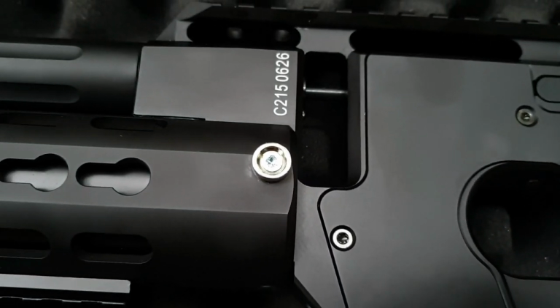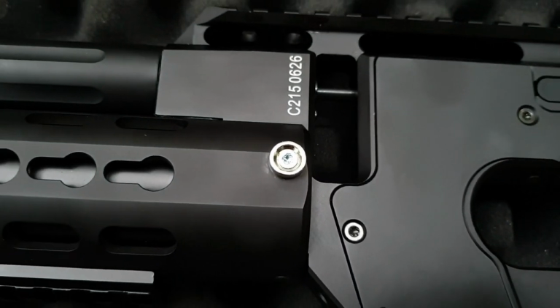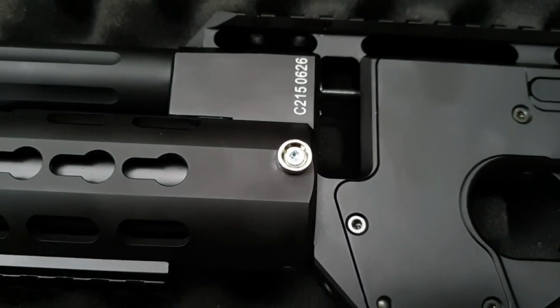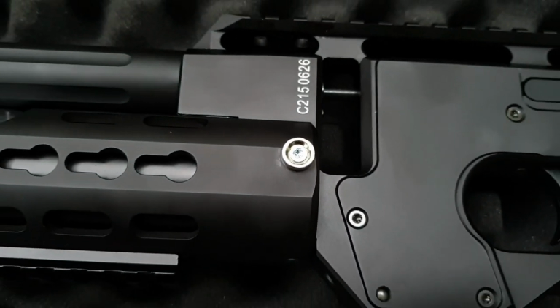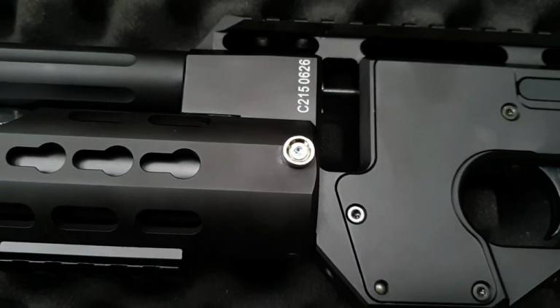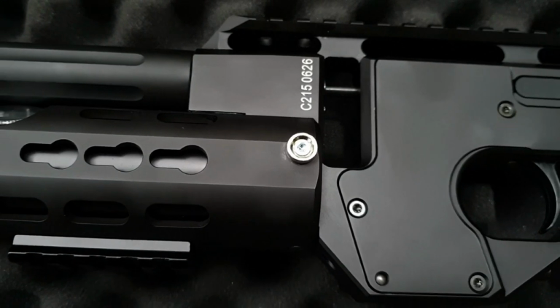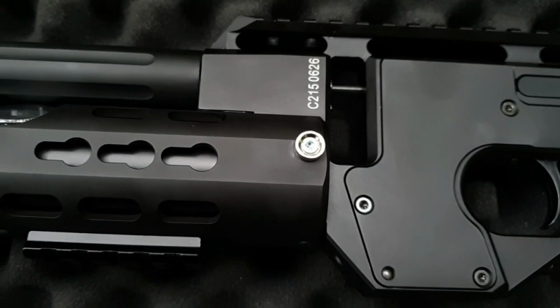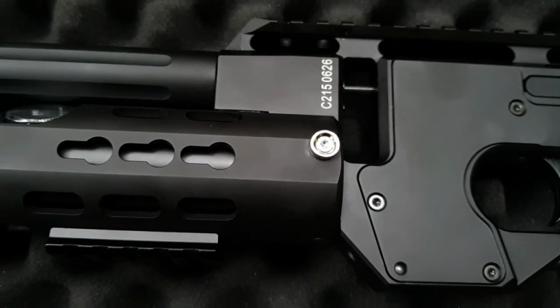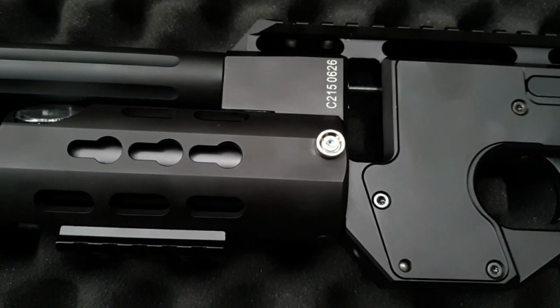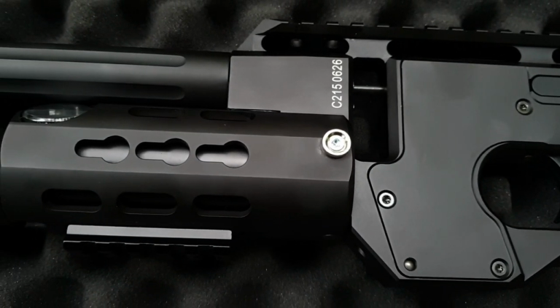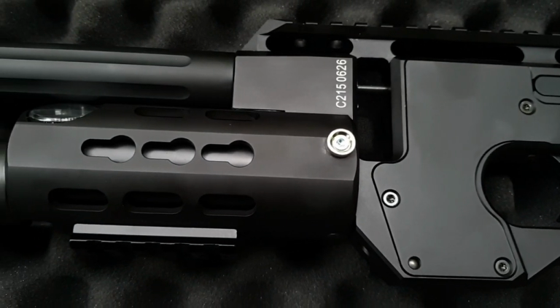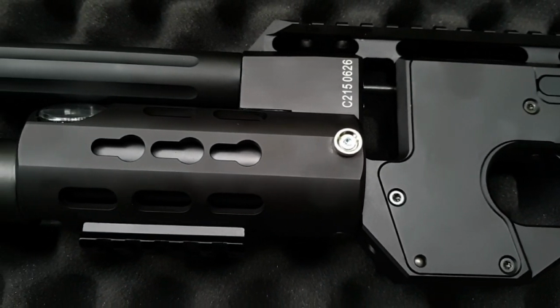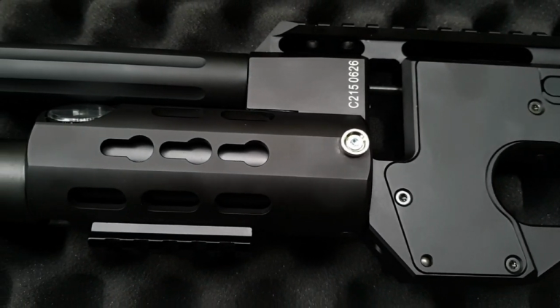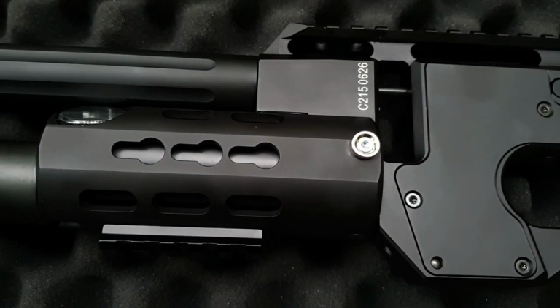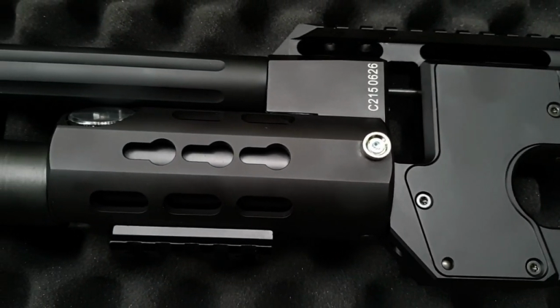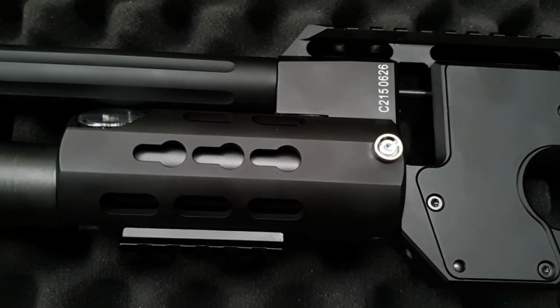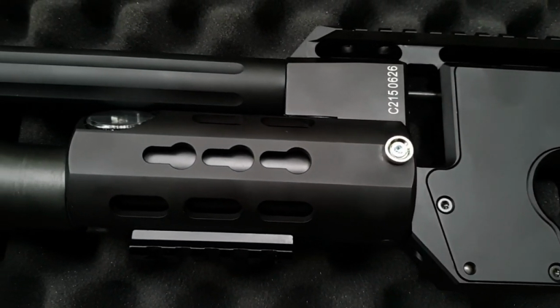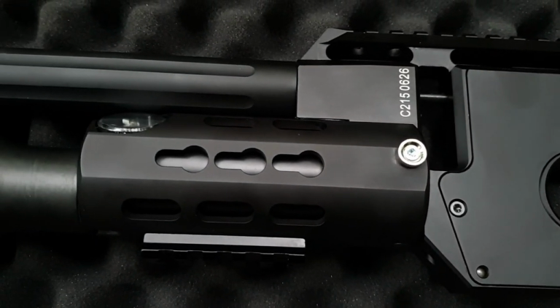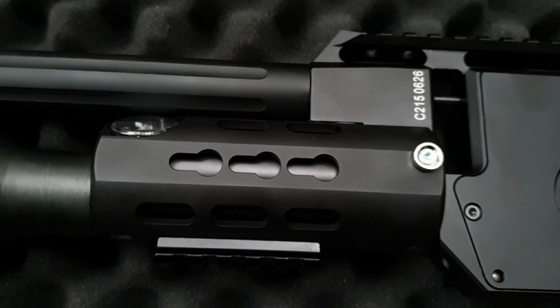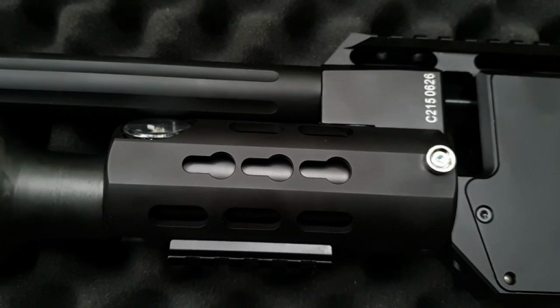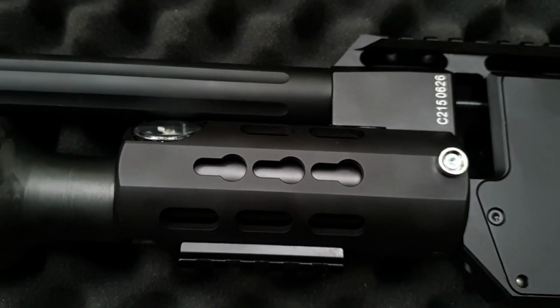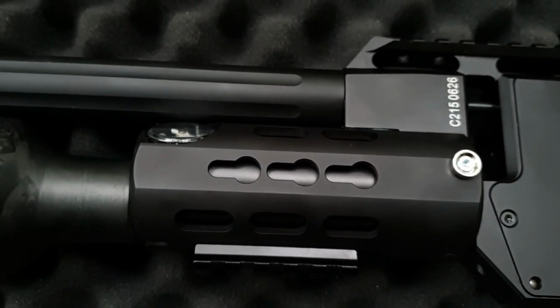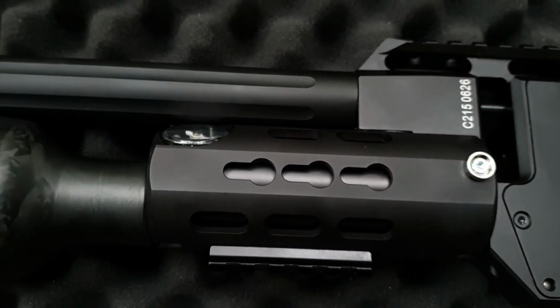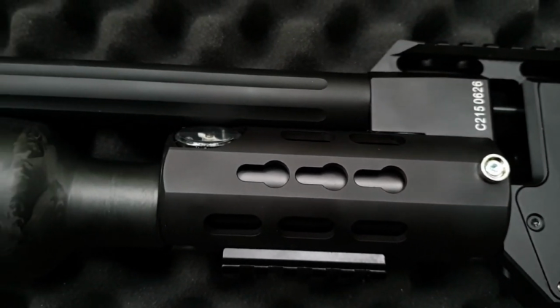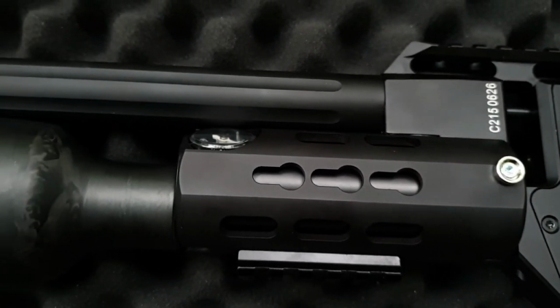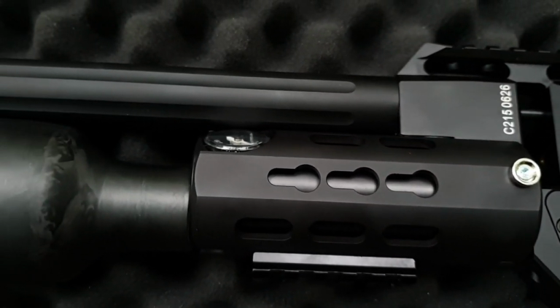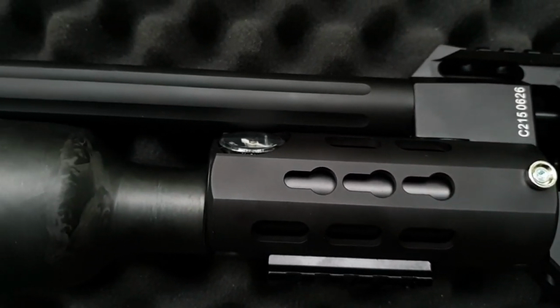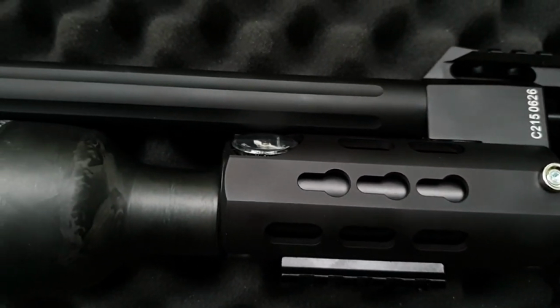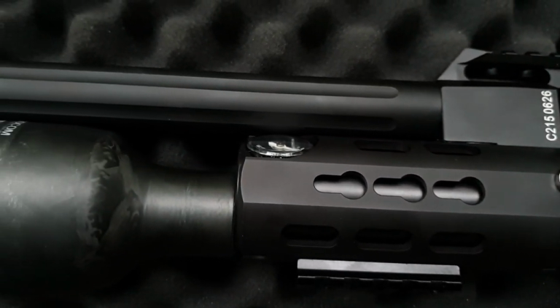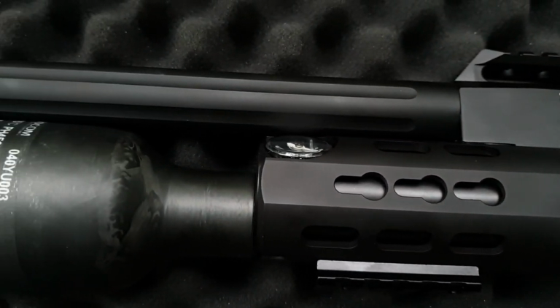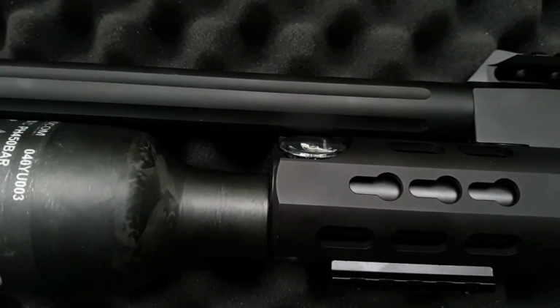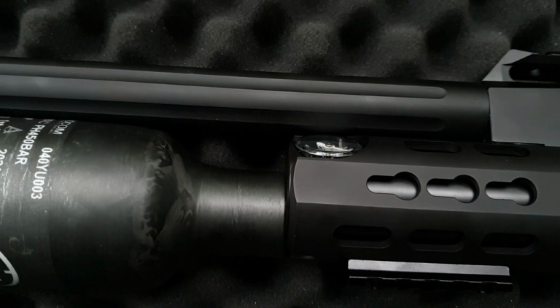Following on, you can see the magnet that secures the stock when it's folded against the aluminium handrail. The rail itself features a three slot key mod rail on the bottom and both sides to allow for plenty of accessories in the field.